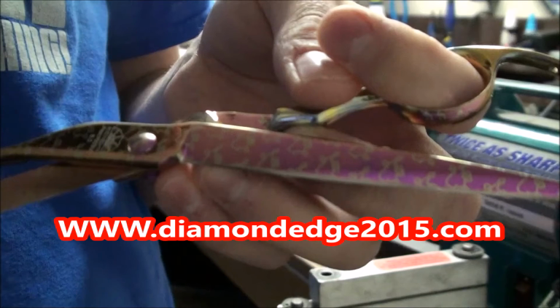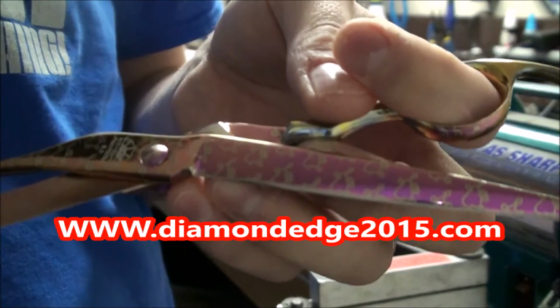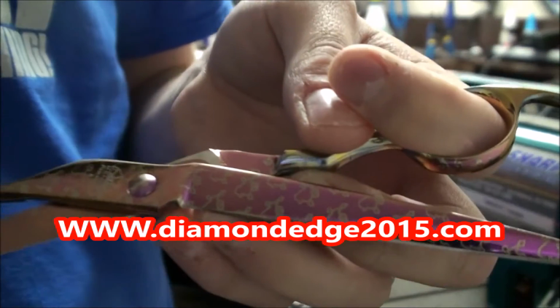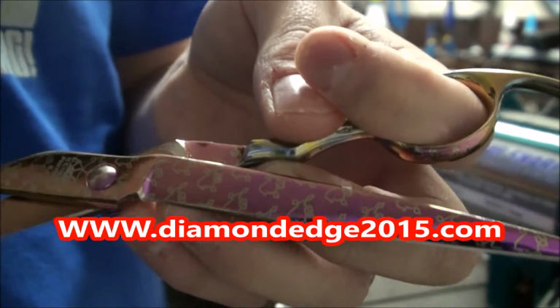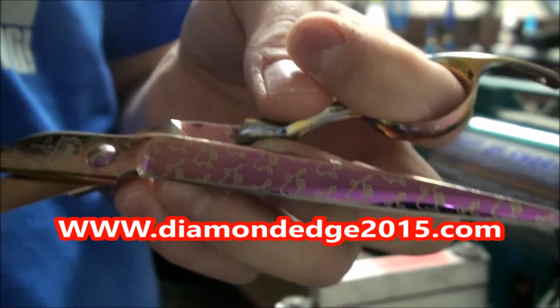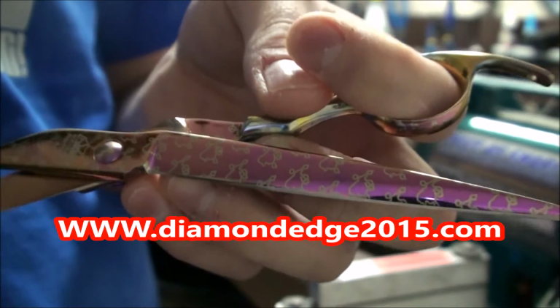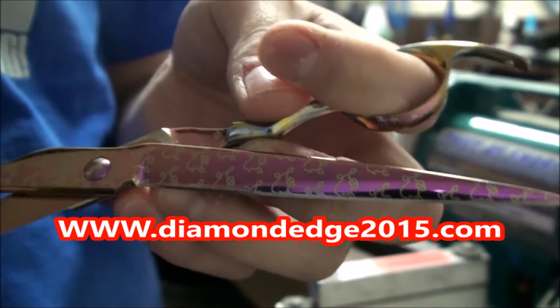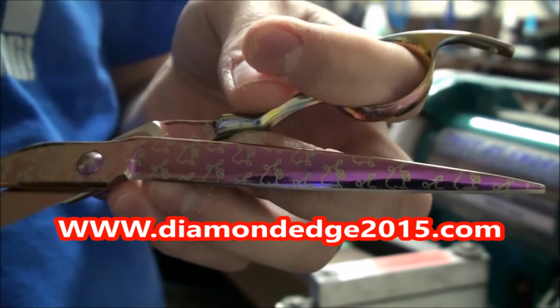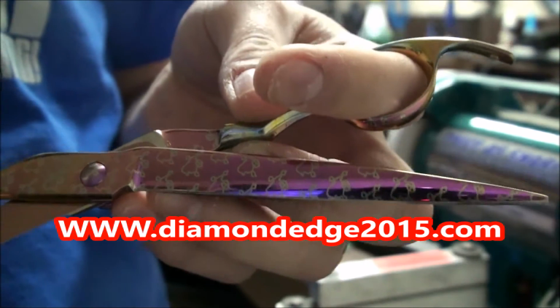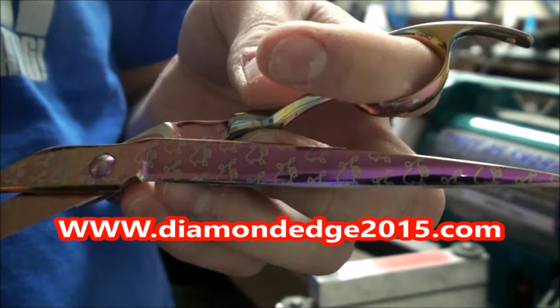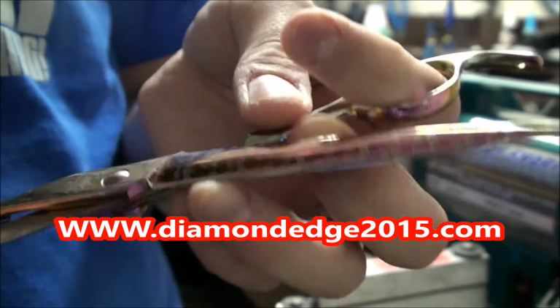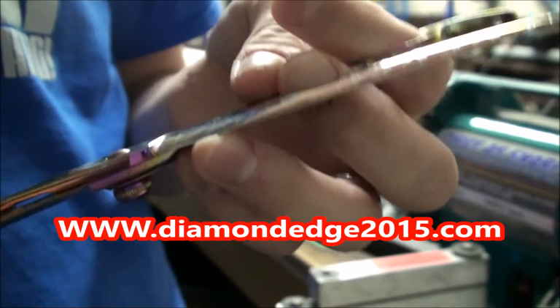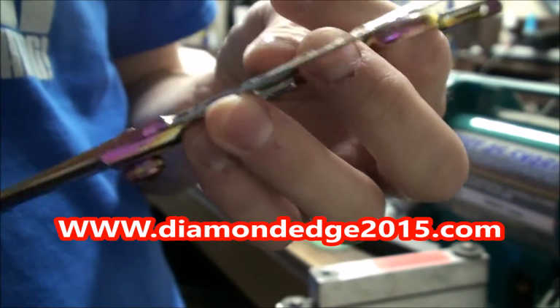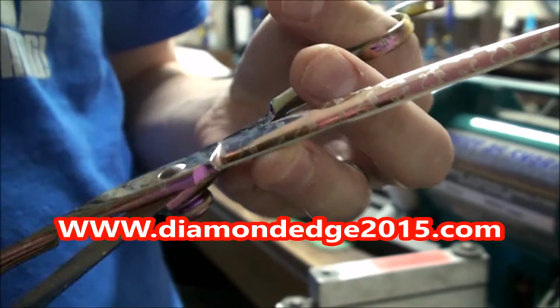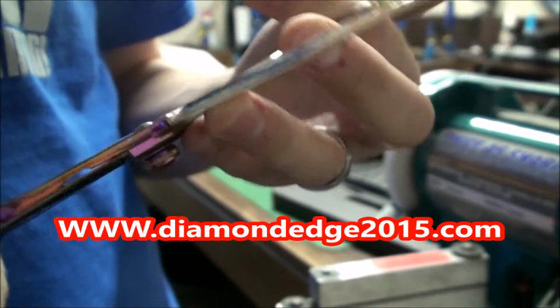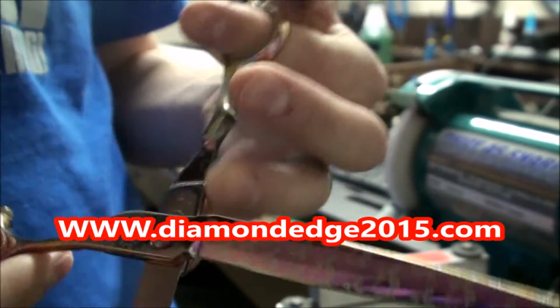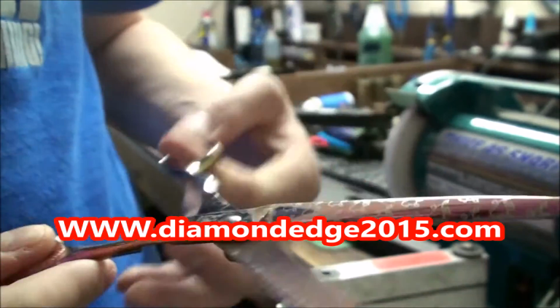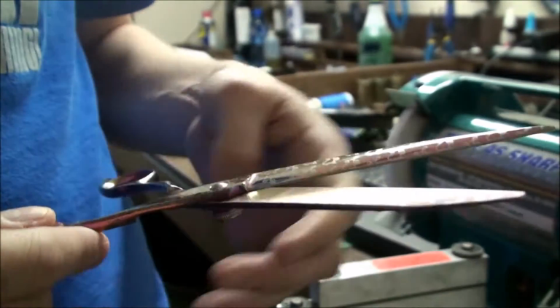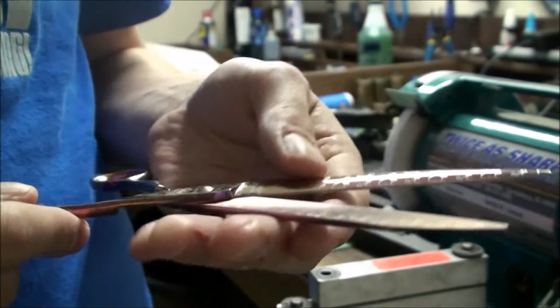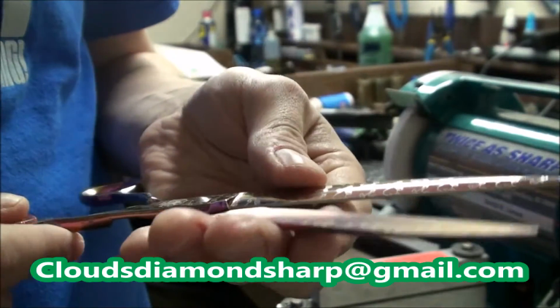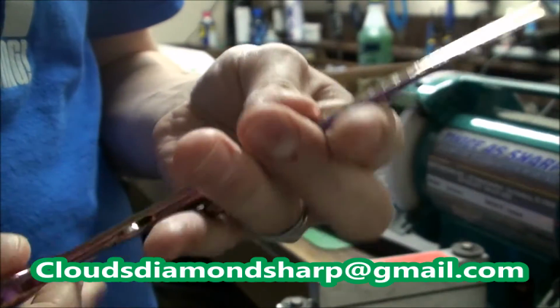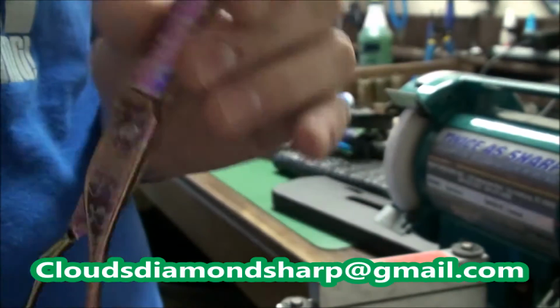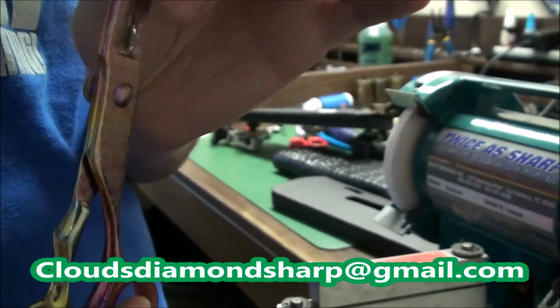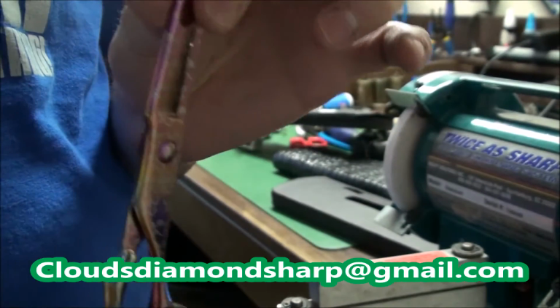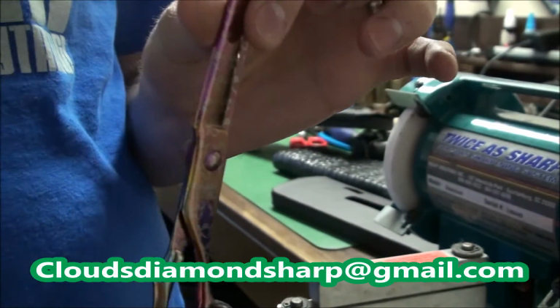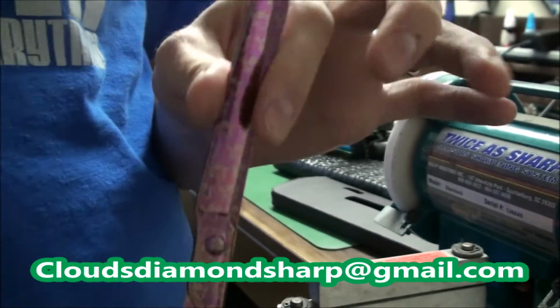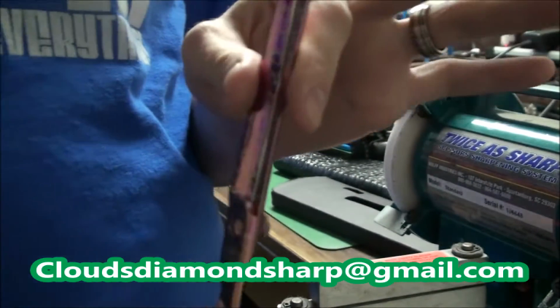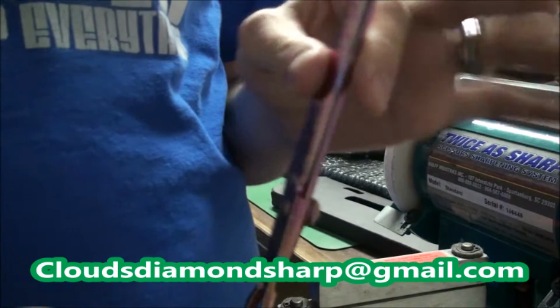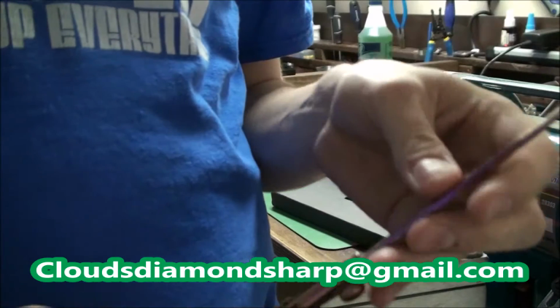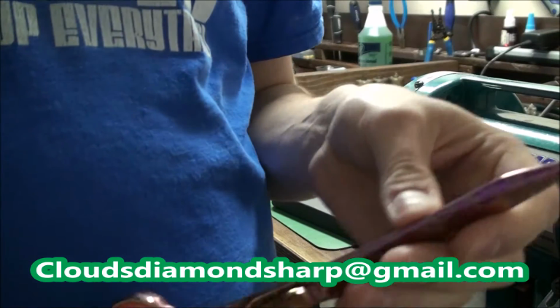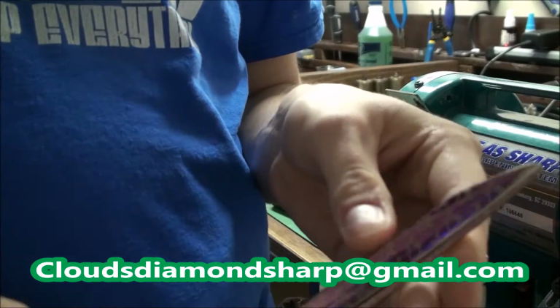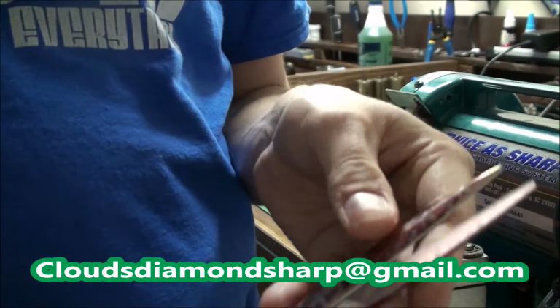Hi, this is Nick George with Clouds Diamond Sharpening with a scissor demonstration. These are Kenshi Pink Poodle high-dollar scissors, probably $500.